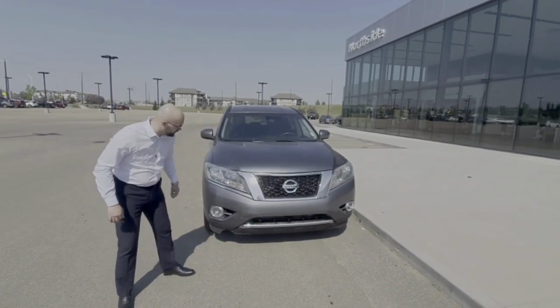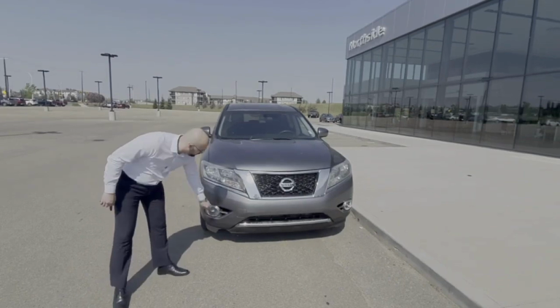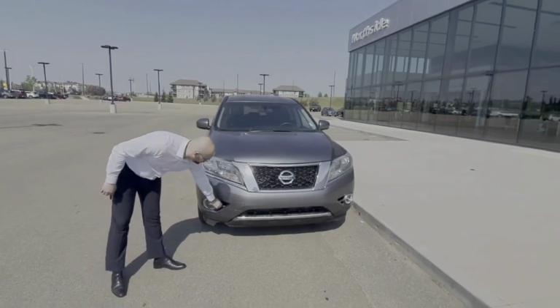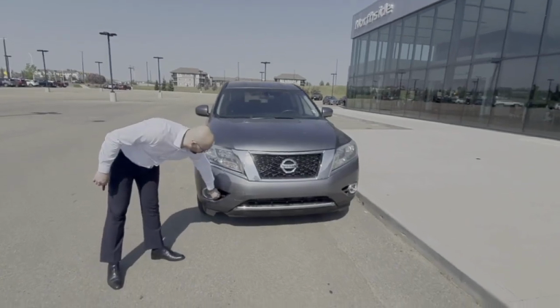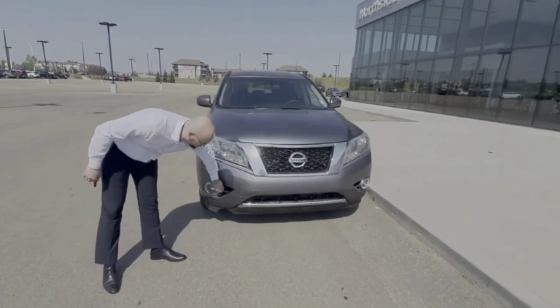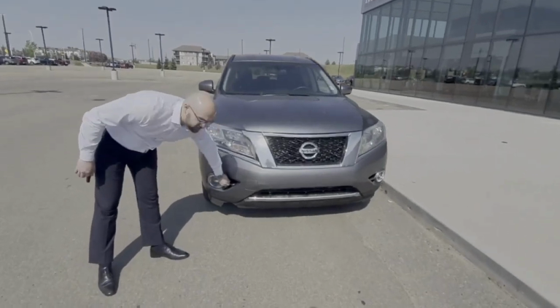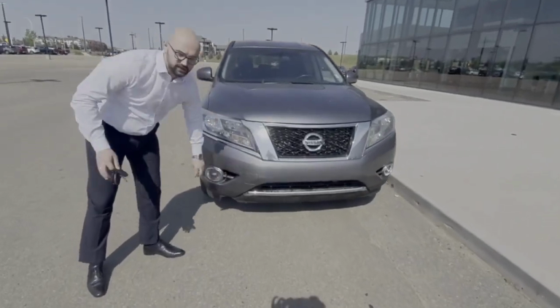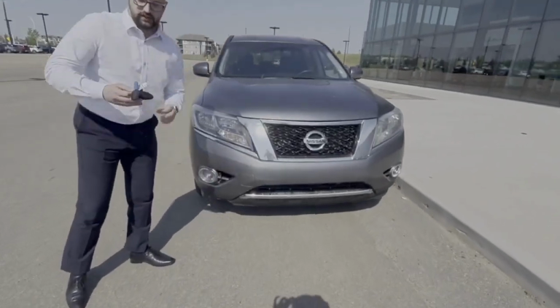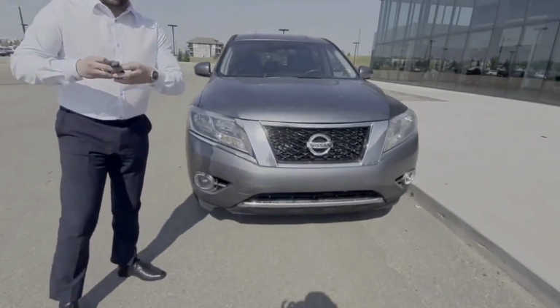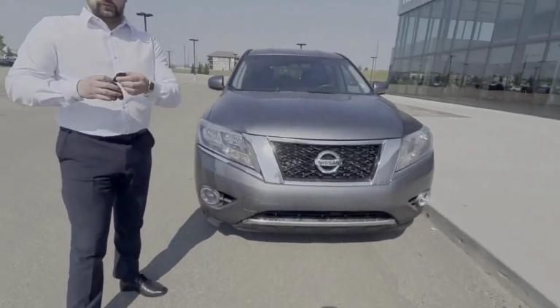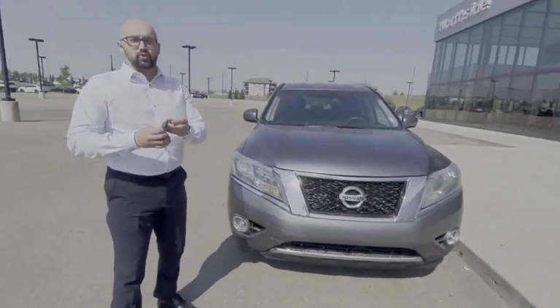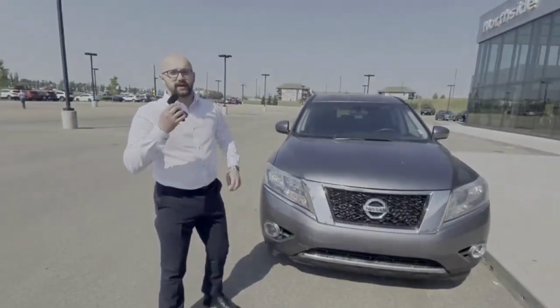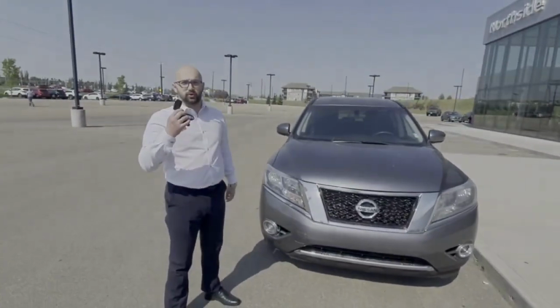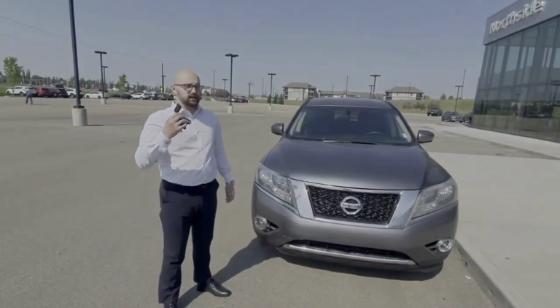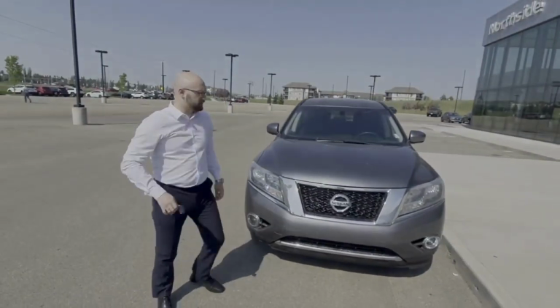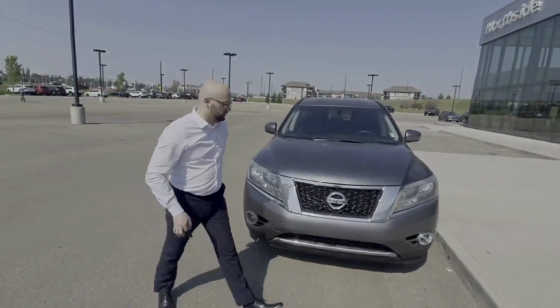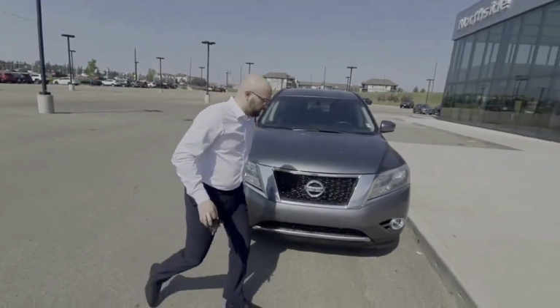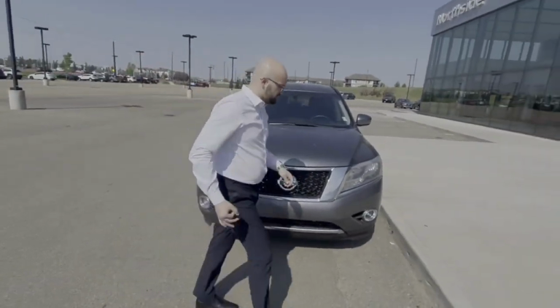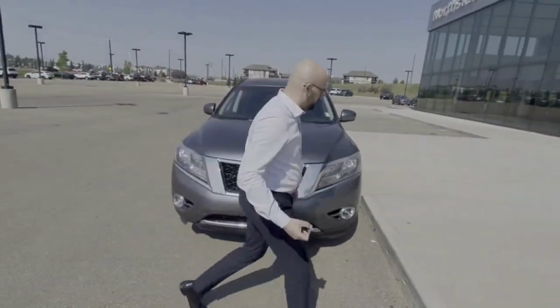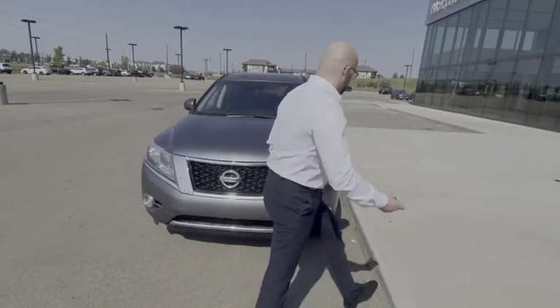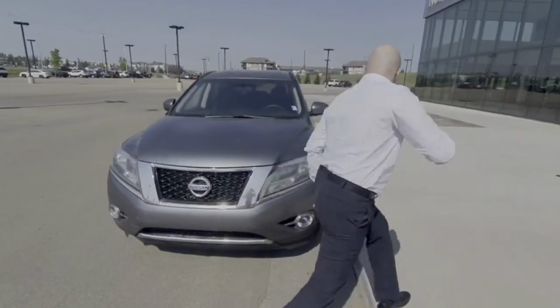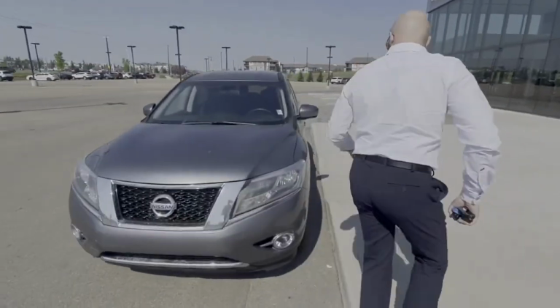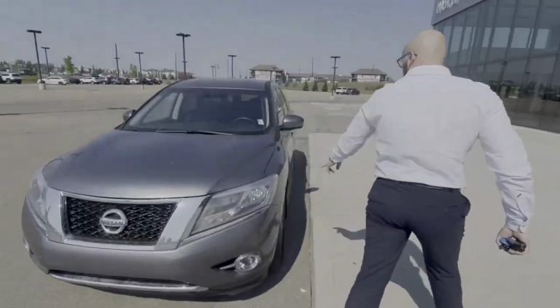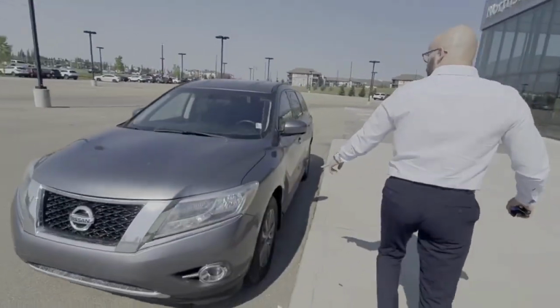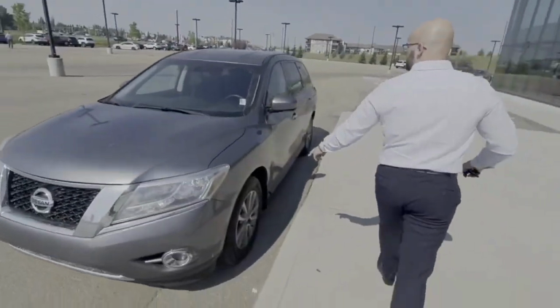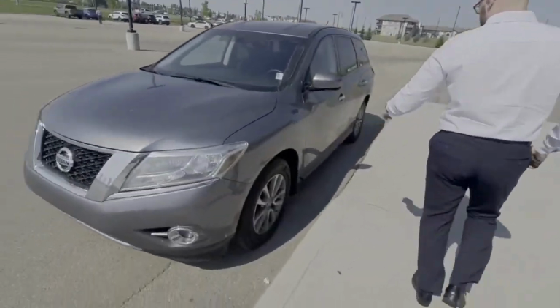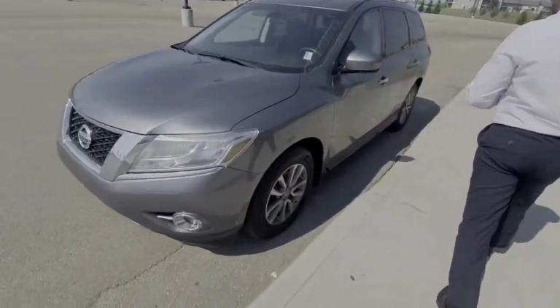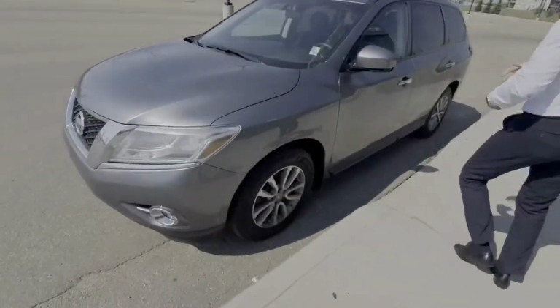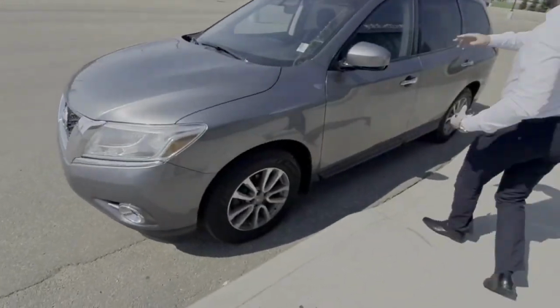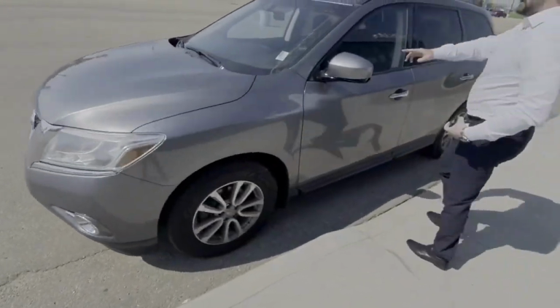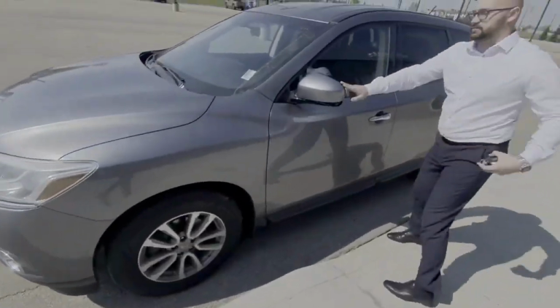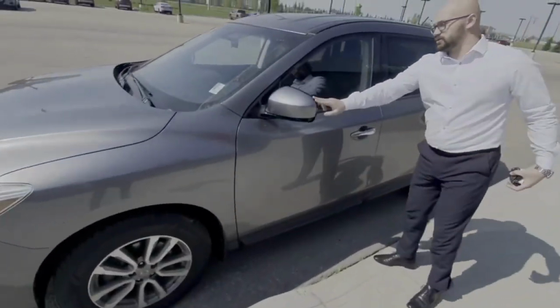You have included your block heater, you have a two-way remote starter. When you go on this side you have alloy wheels and a heated mirror.